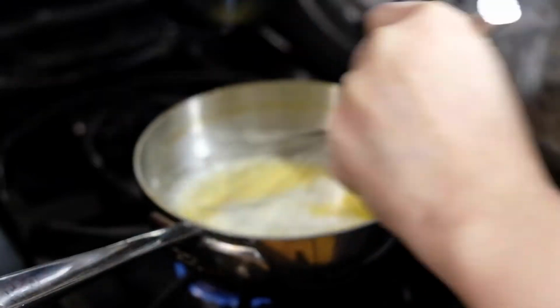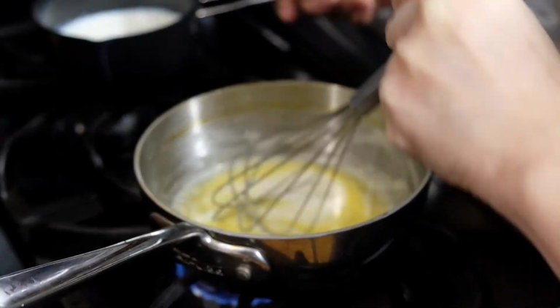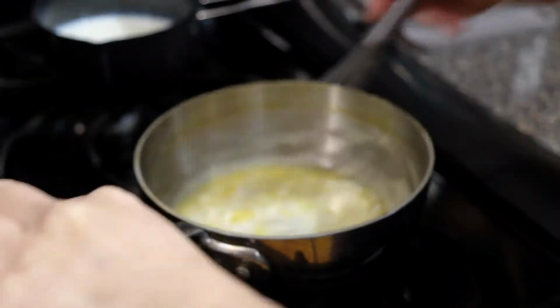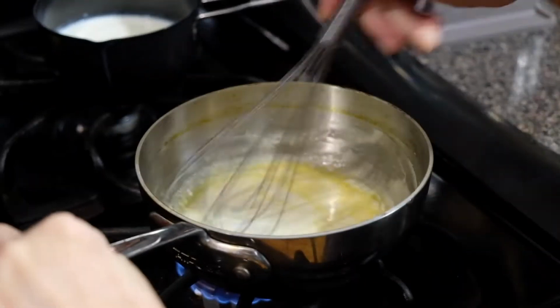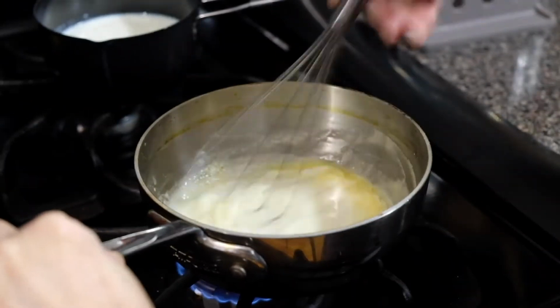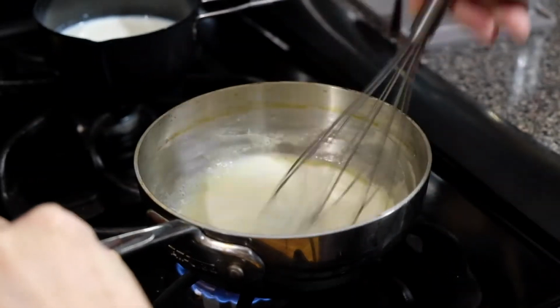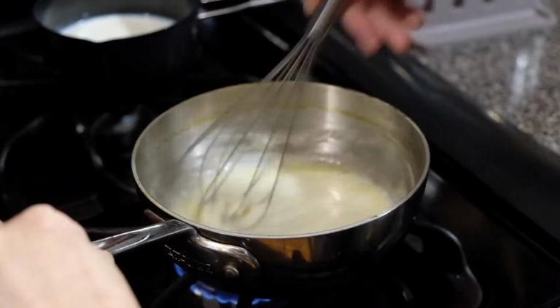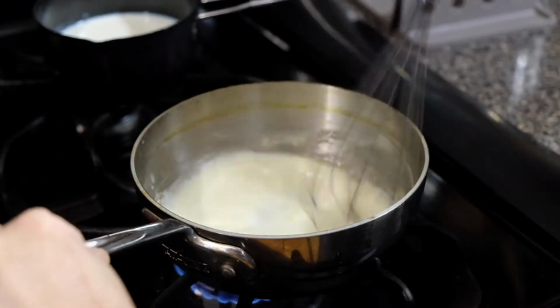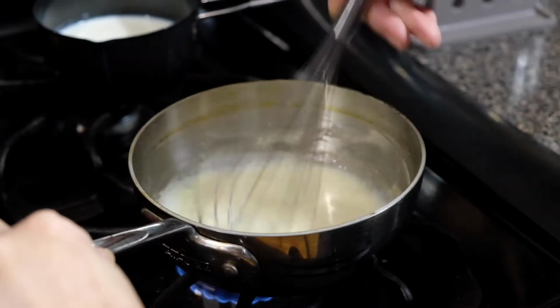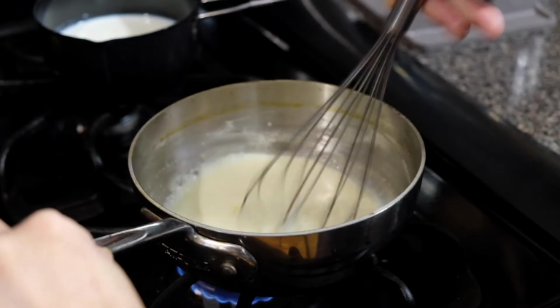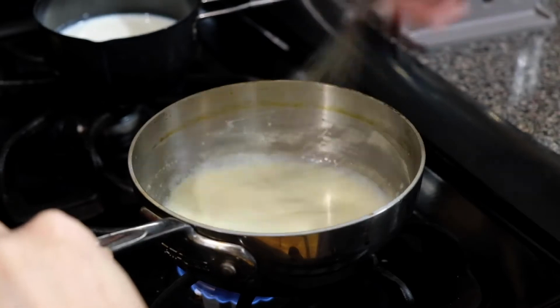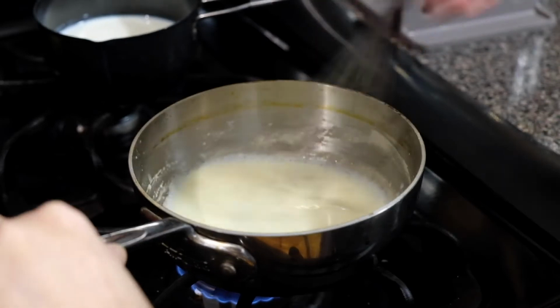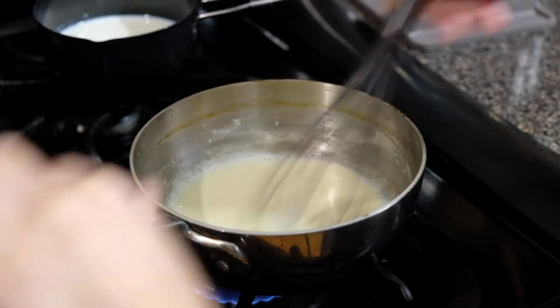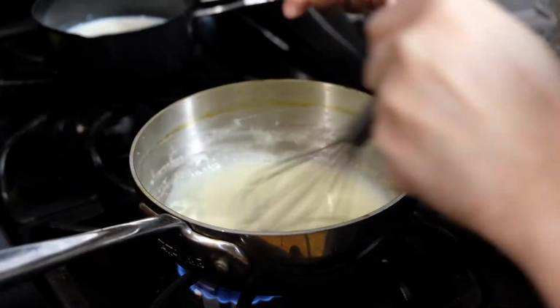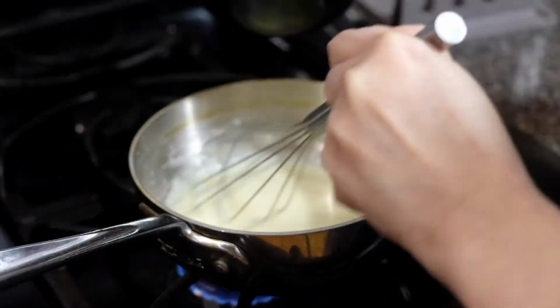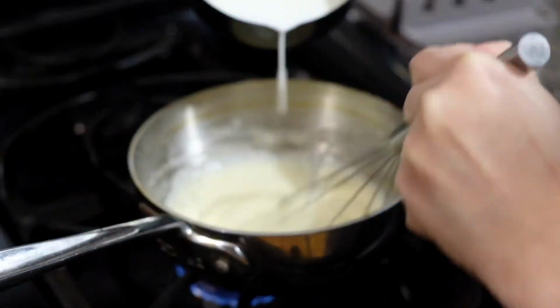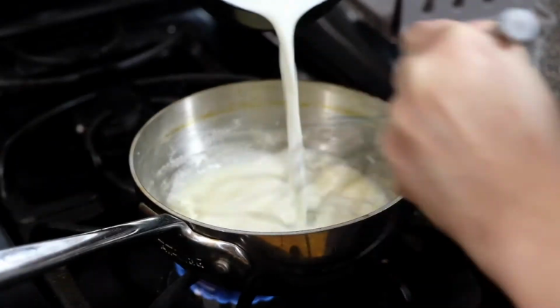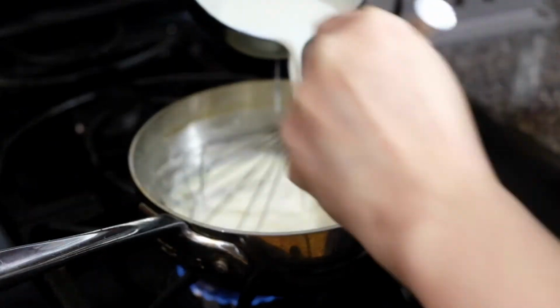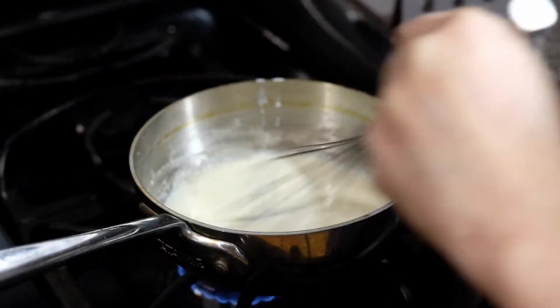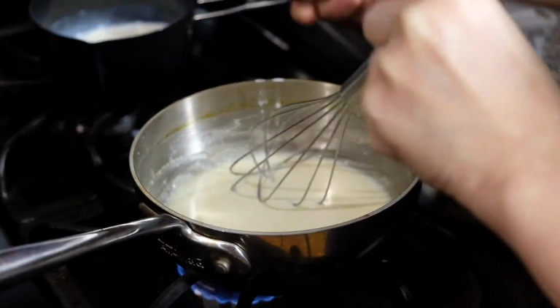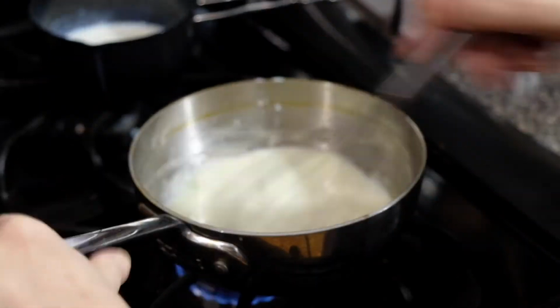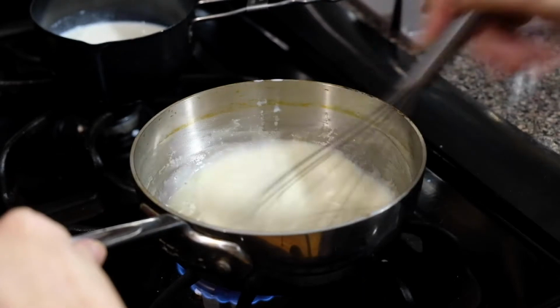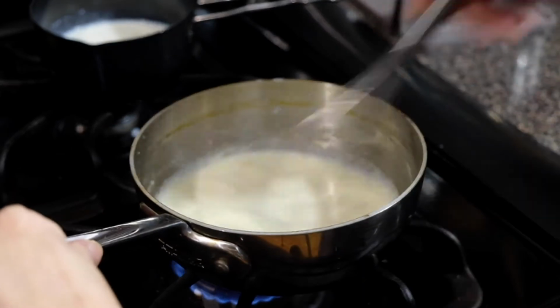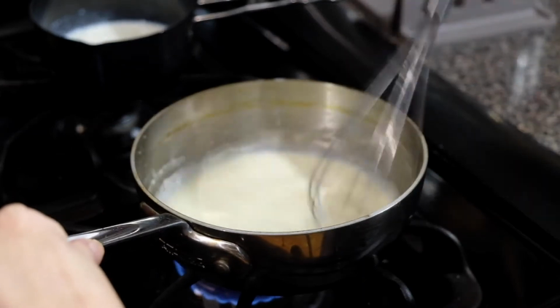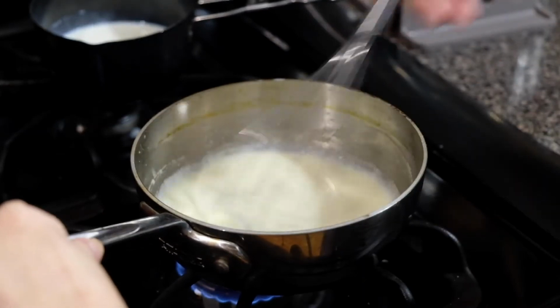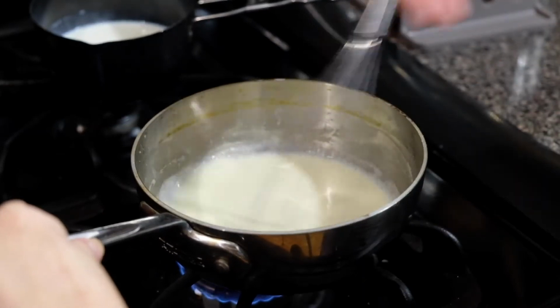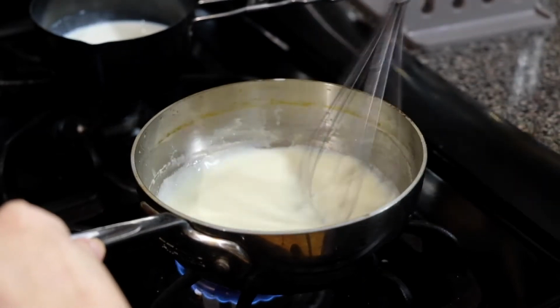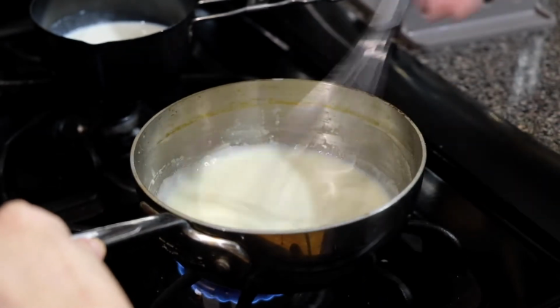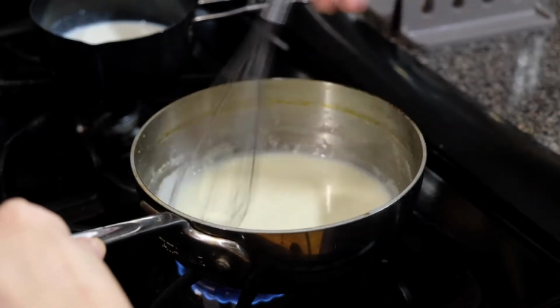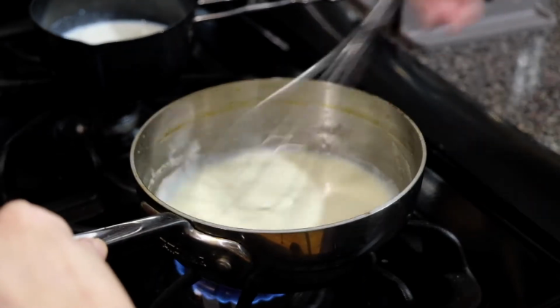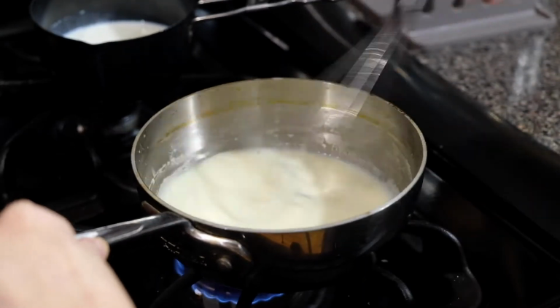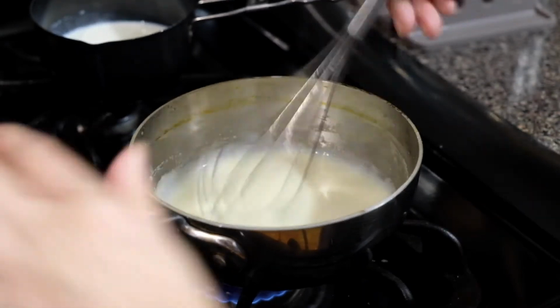Once that's ready, we're going to add our warm milk a quarter of a cup at a time. We want to whisk this constantly because we don't want any lumps to form in our béchamel. So do this slowly and just make sure everything is well combined before you add the next quarter of a cup.